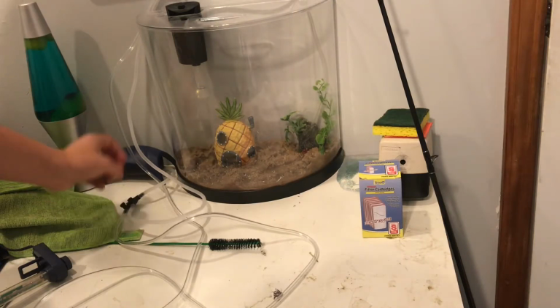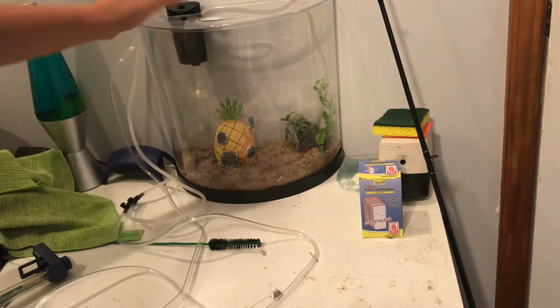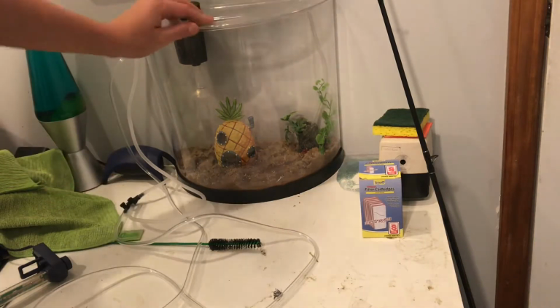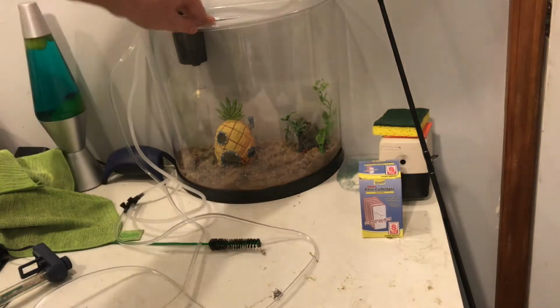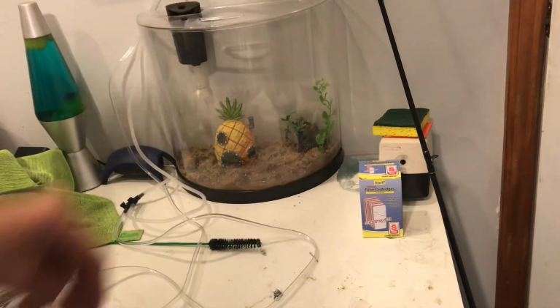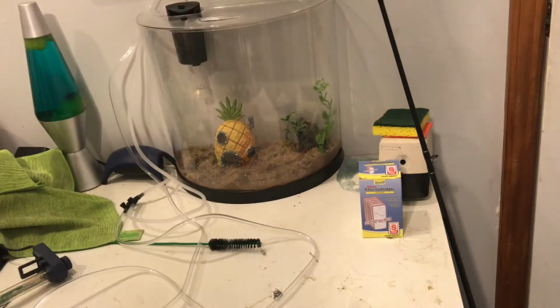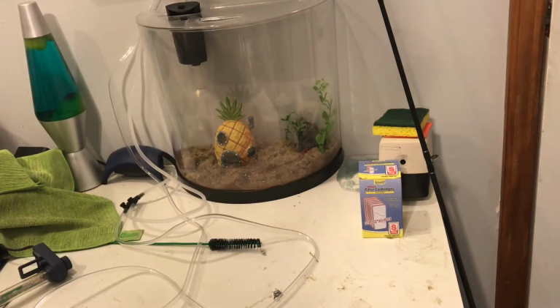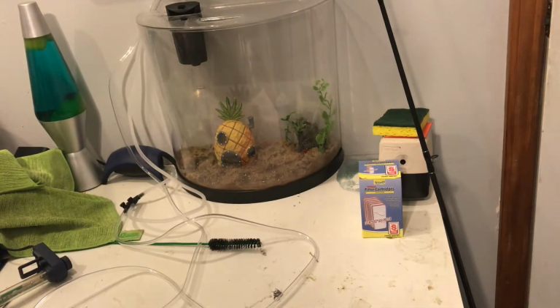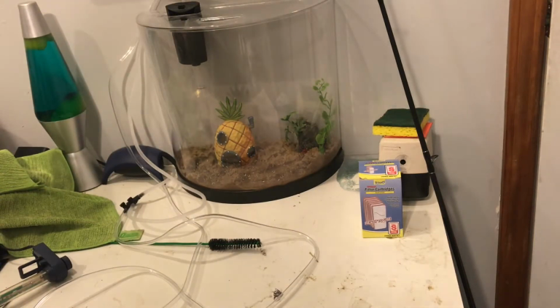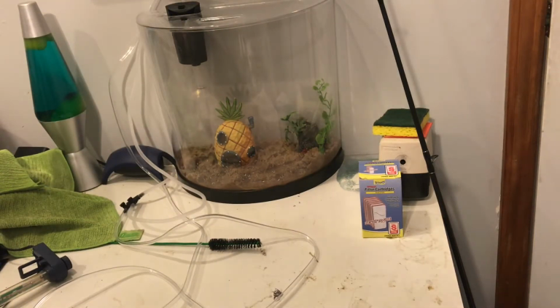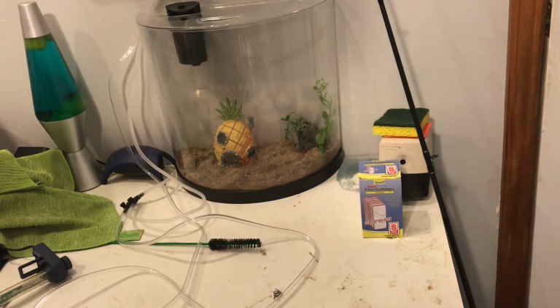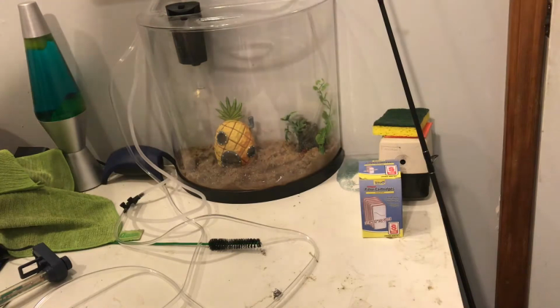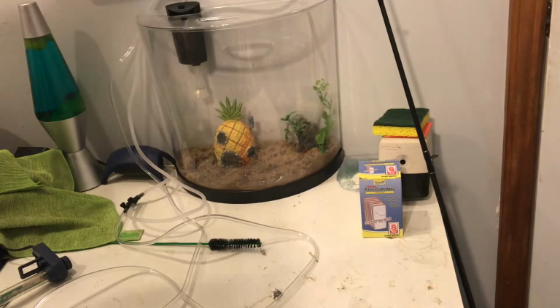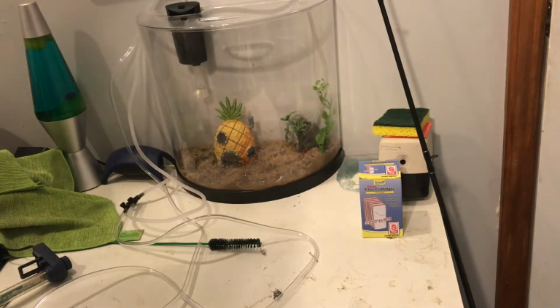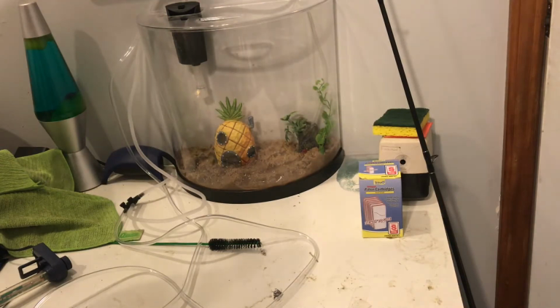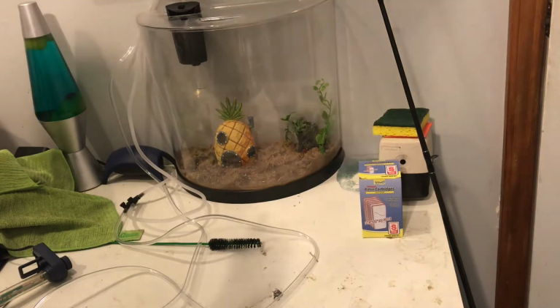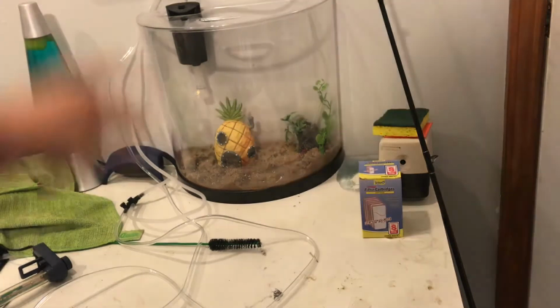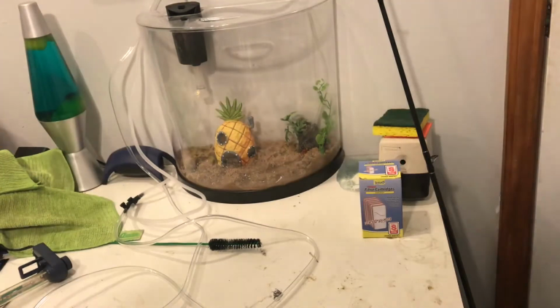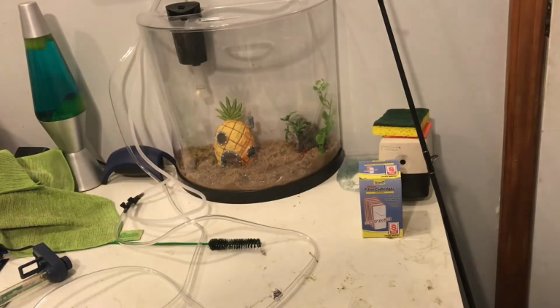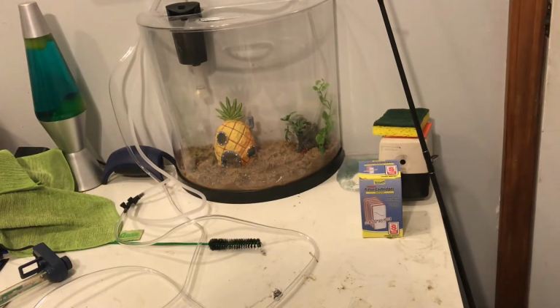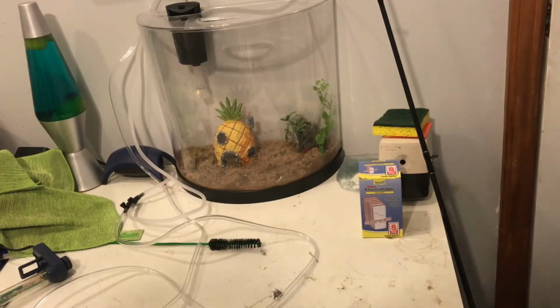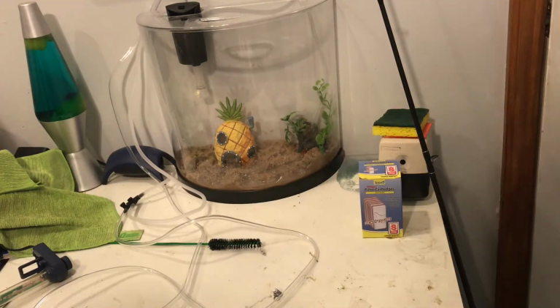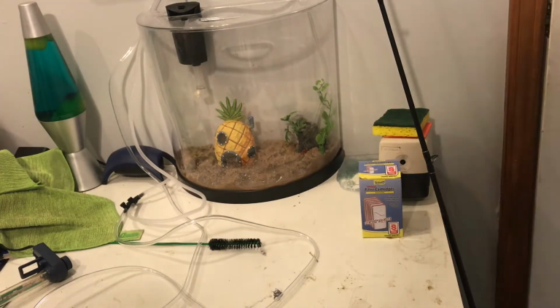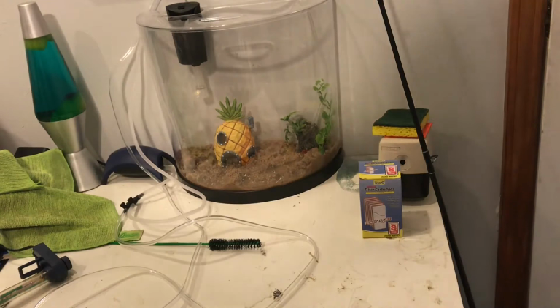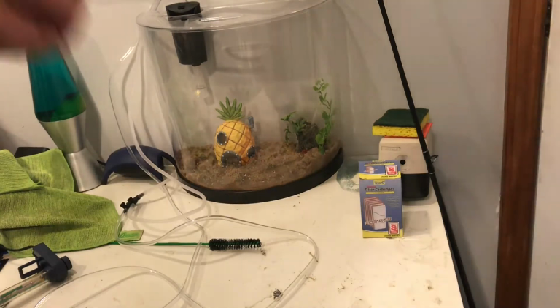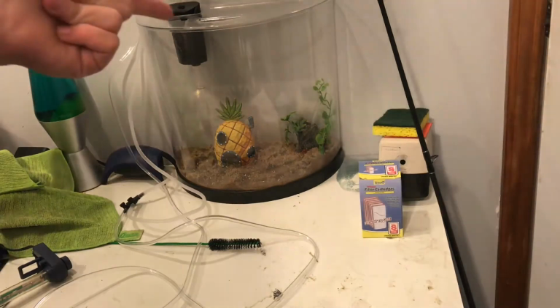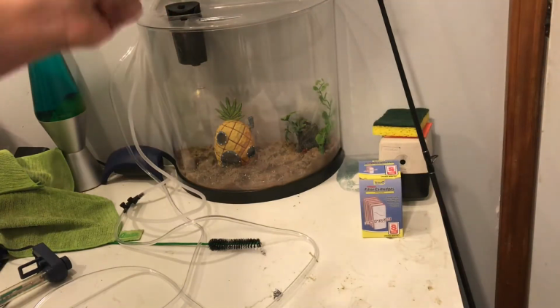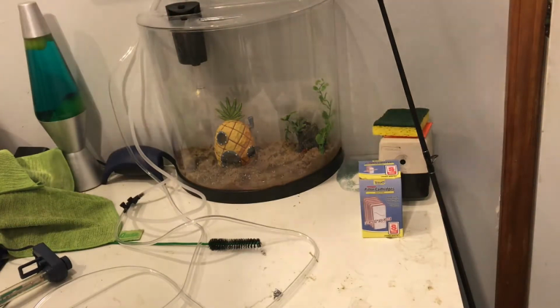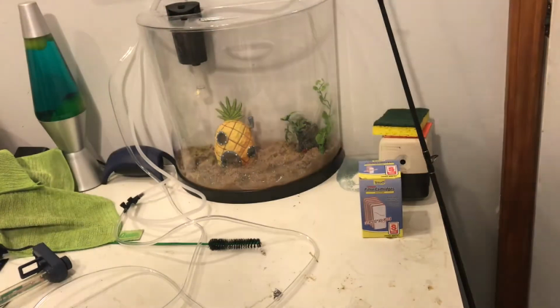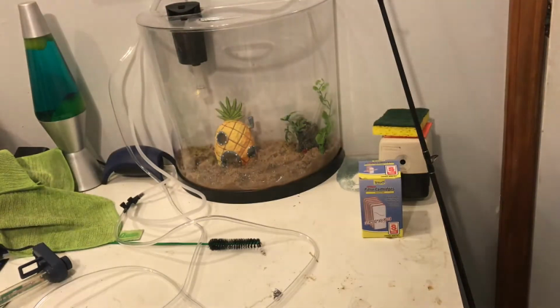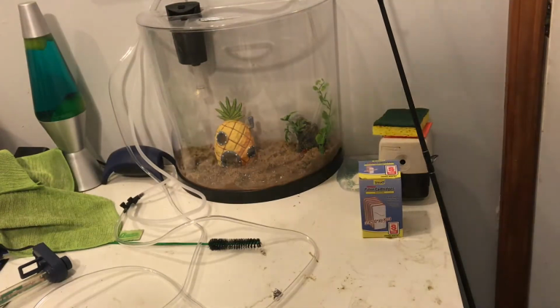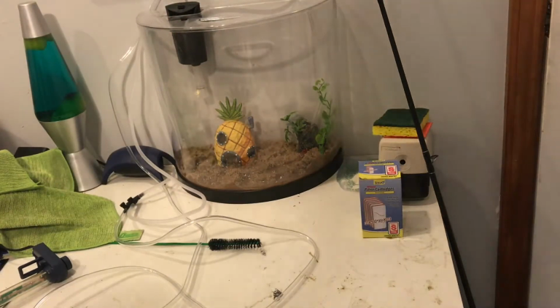Now it's water time. I'll get back to you when the tank is filled up, then we'll put the corydoras in — and boom, montage. Let's go.